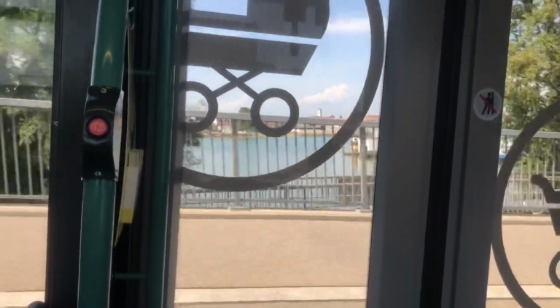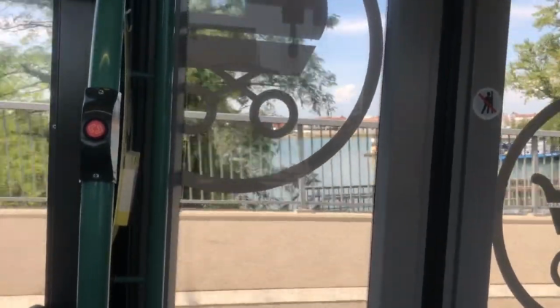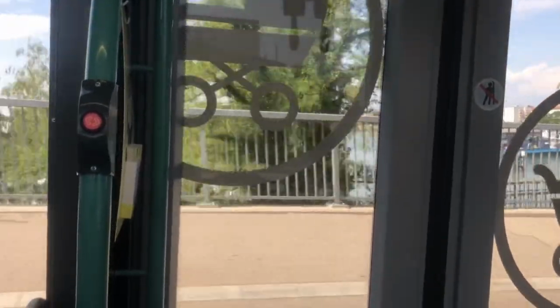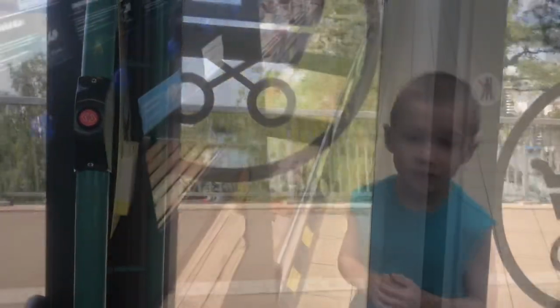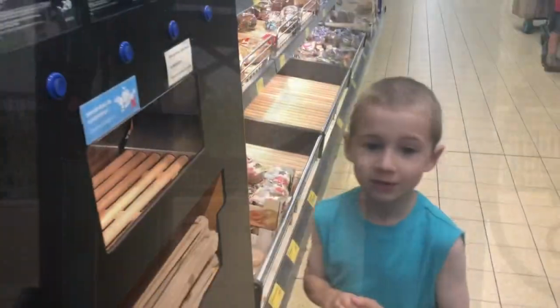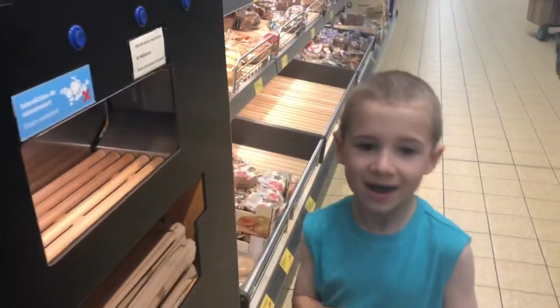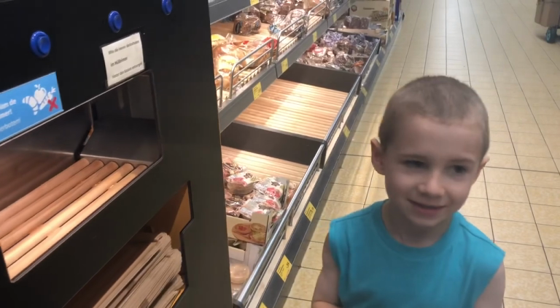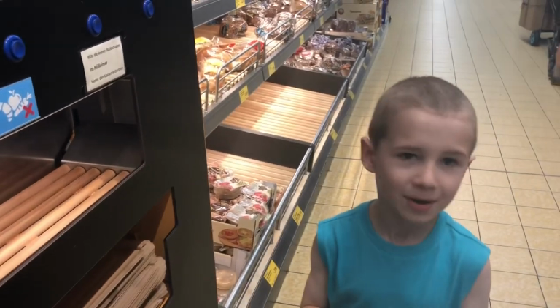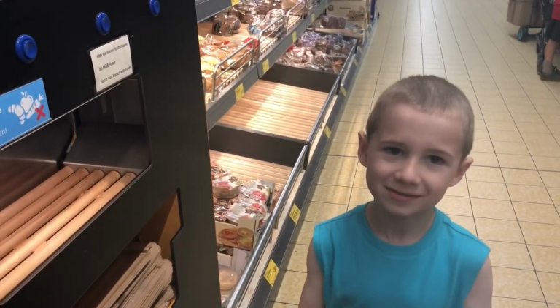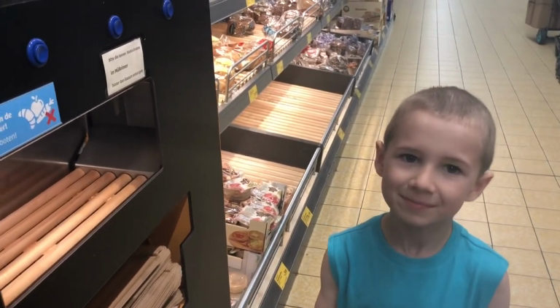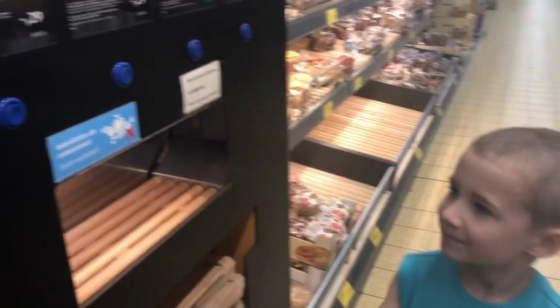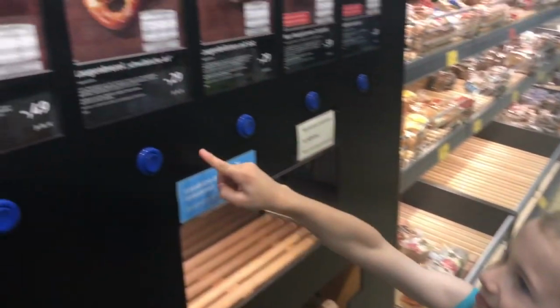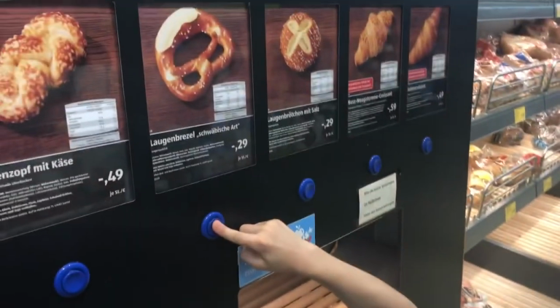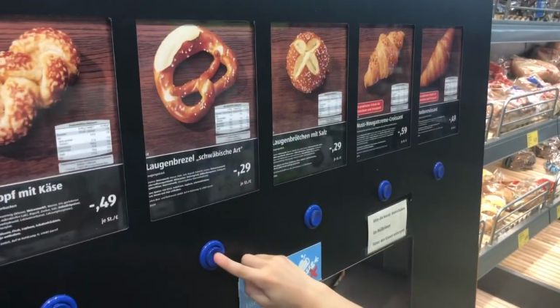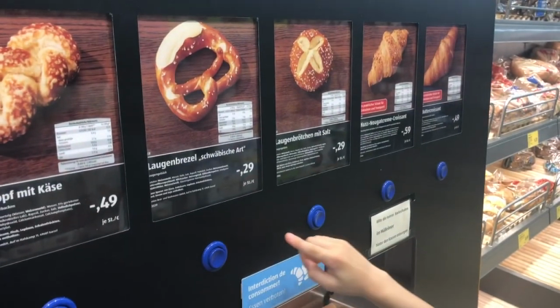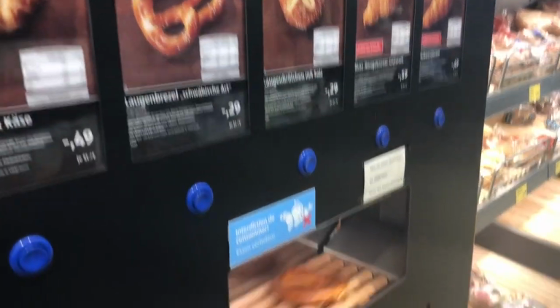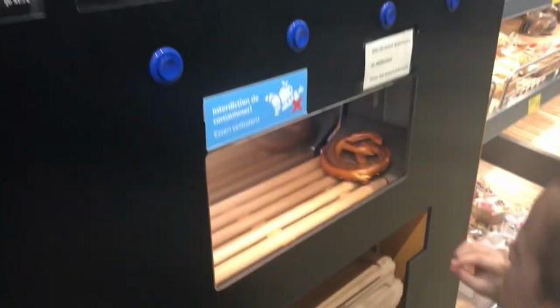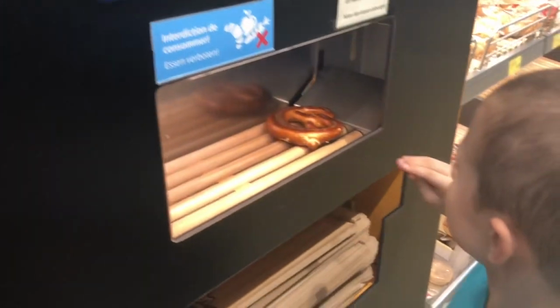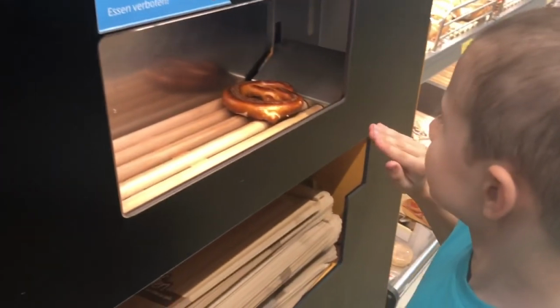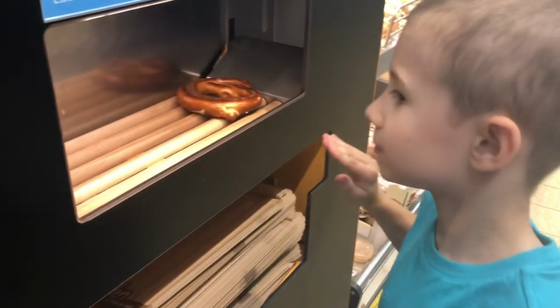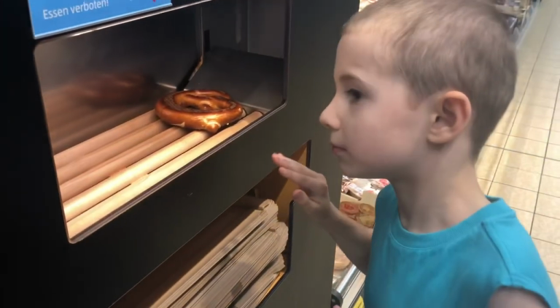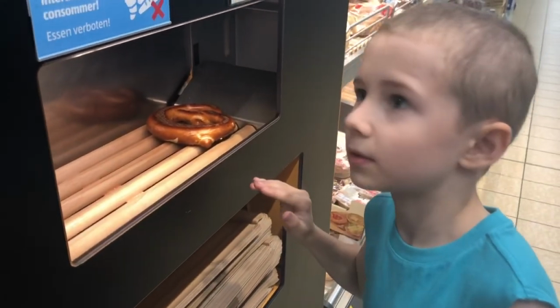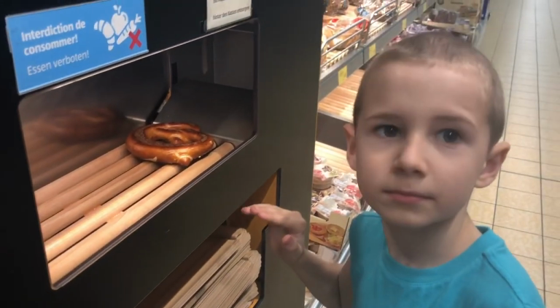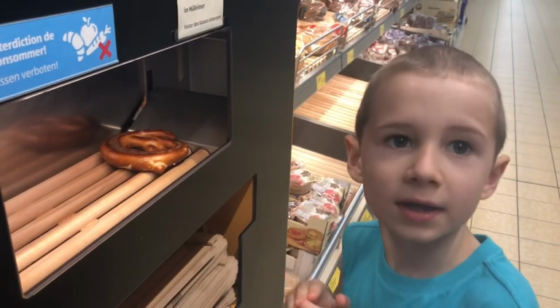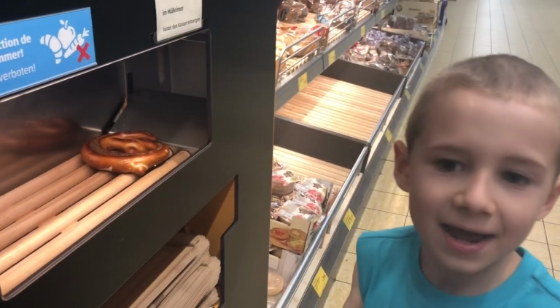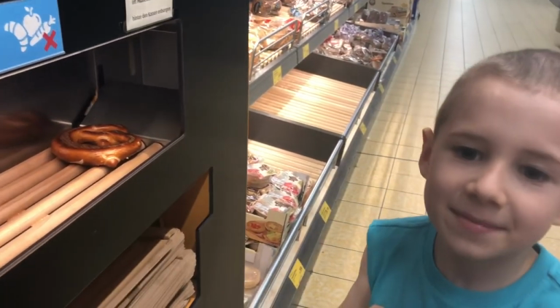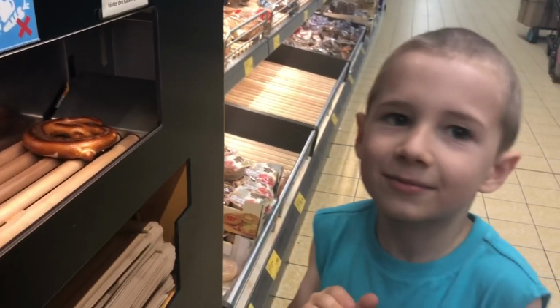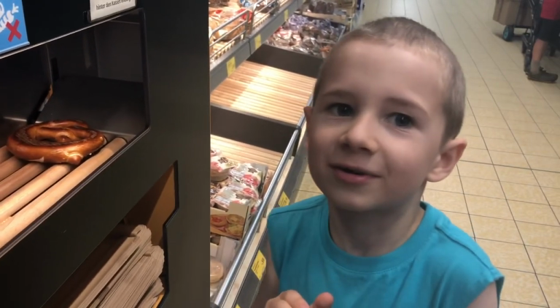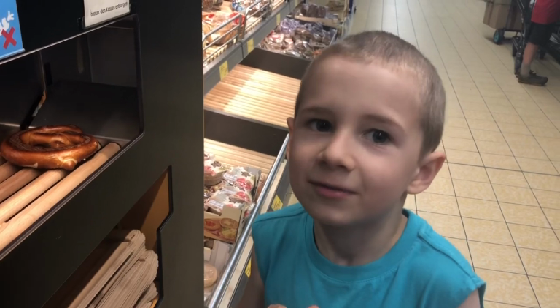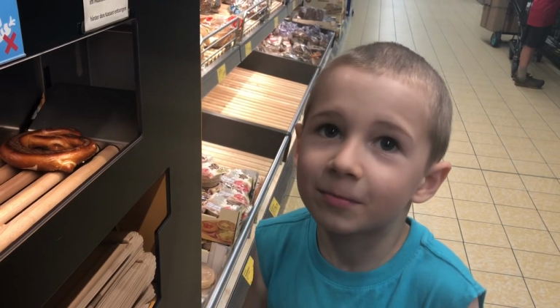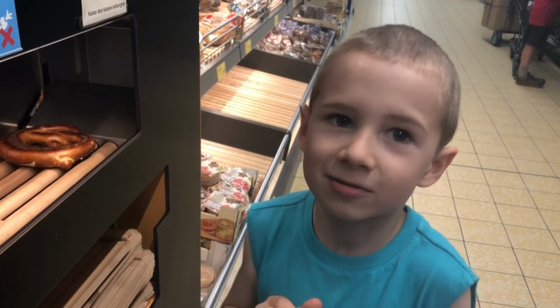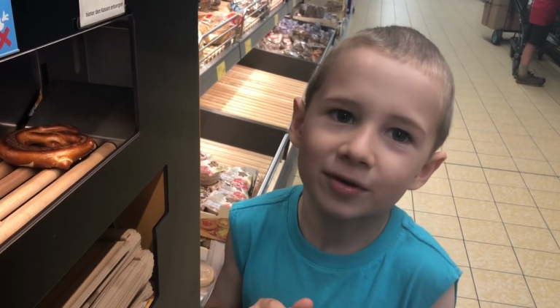Oh yeah, there was also this in Germany. Here we're at Aldi's and I want pretzels — and maybe I'll get one for my sister and my brother.